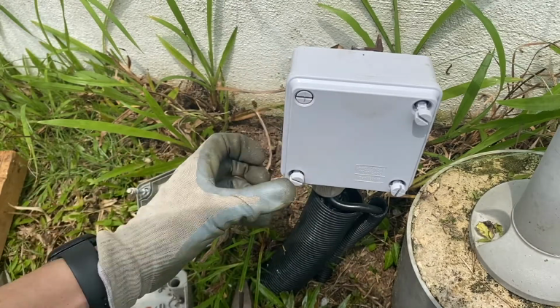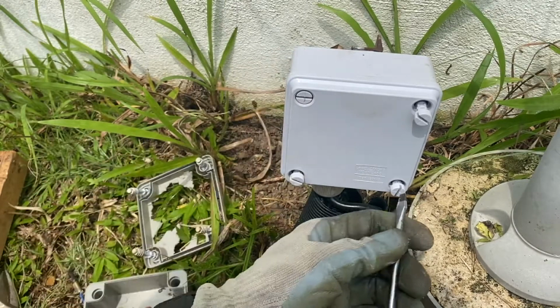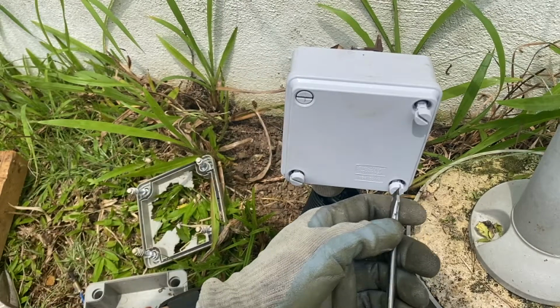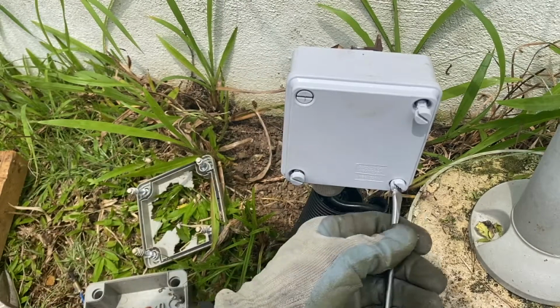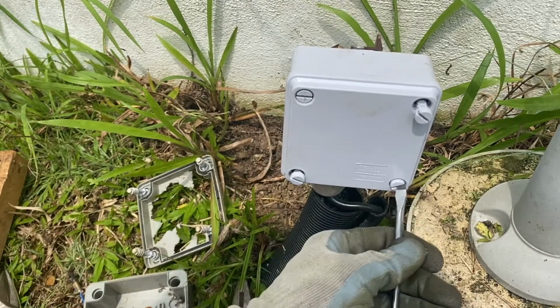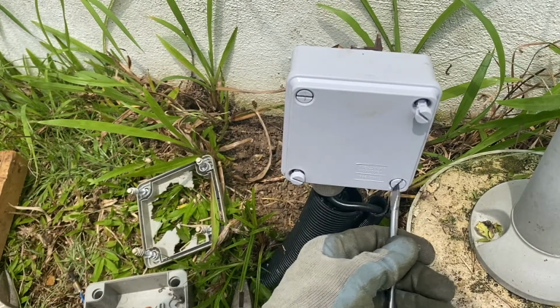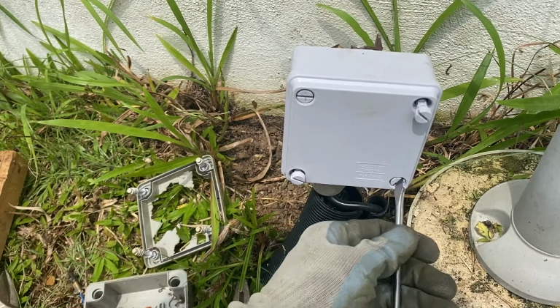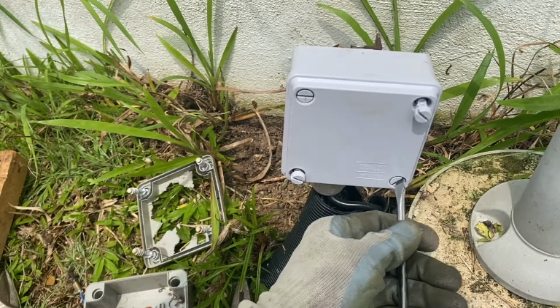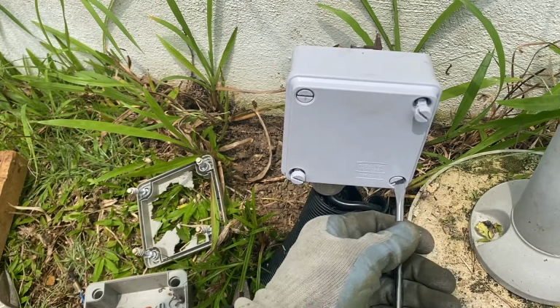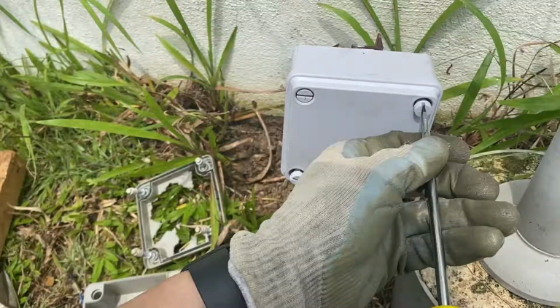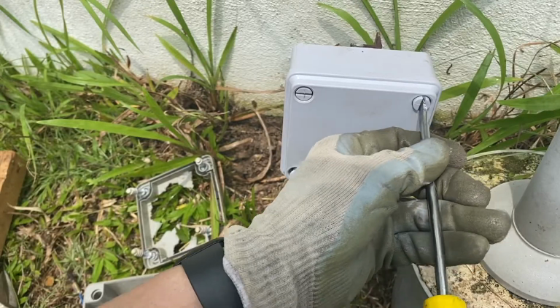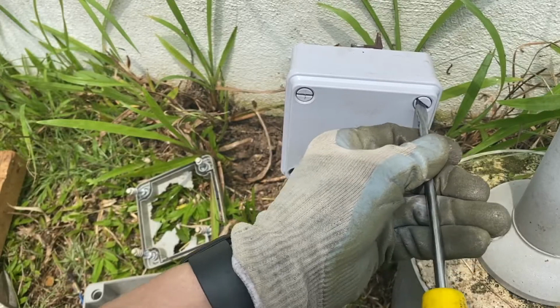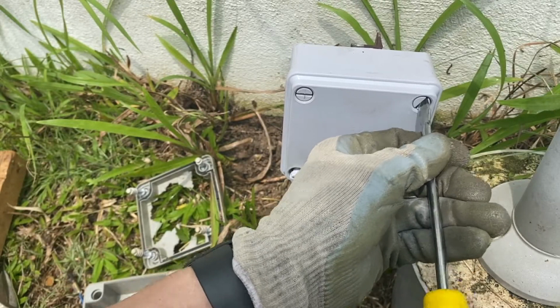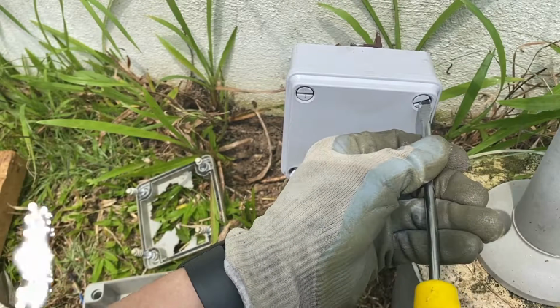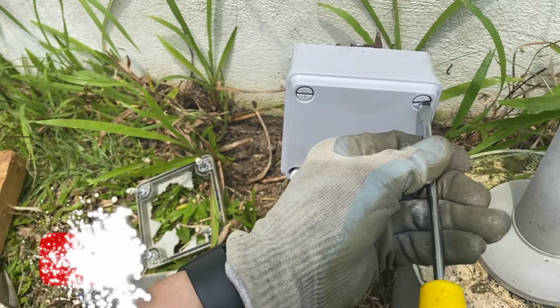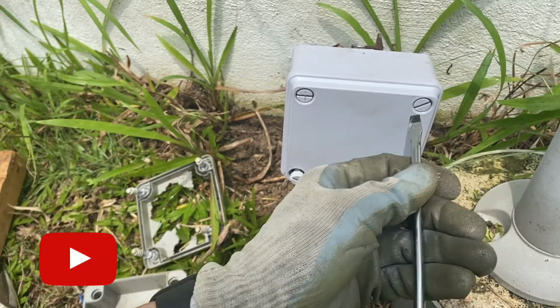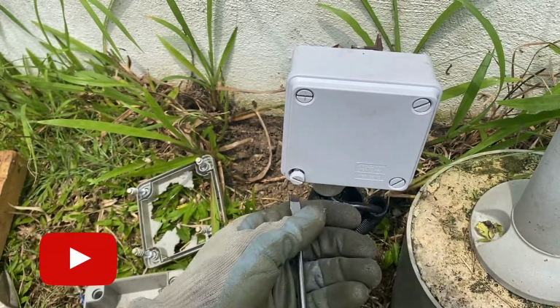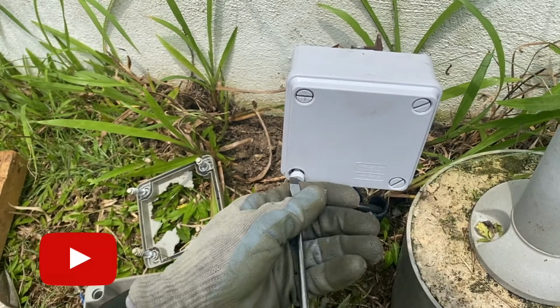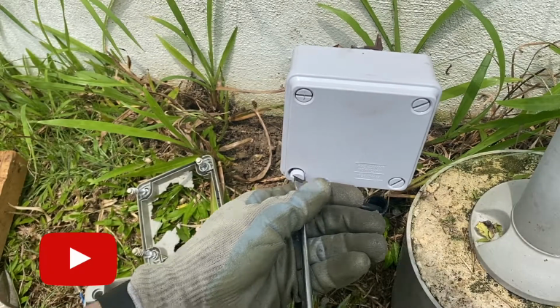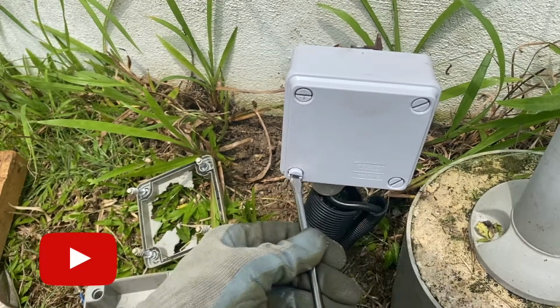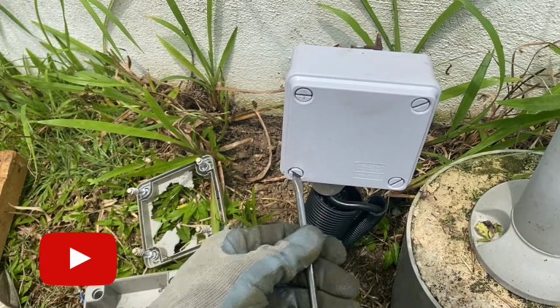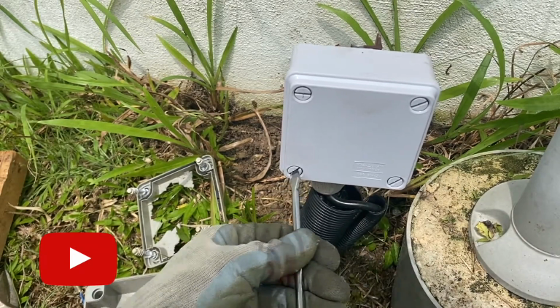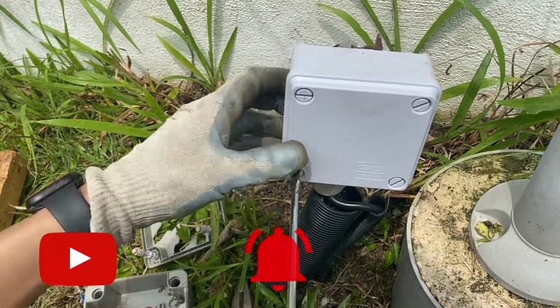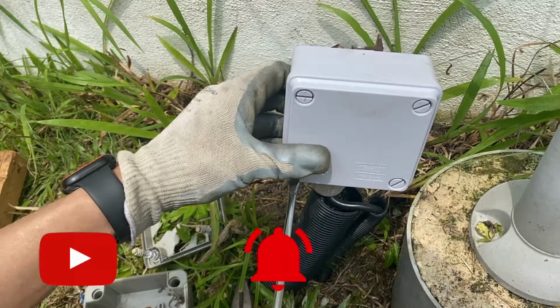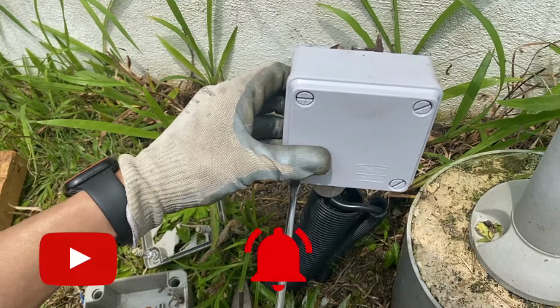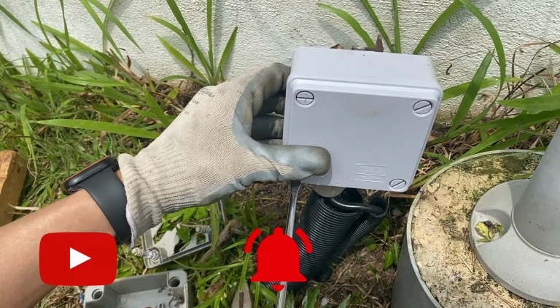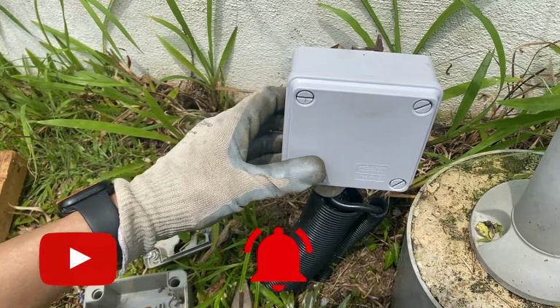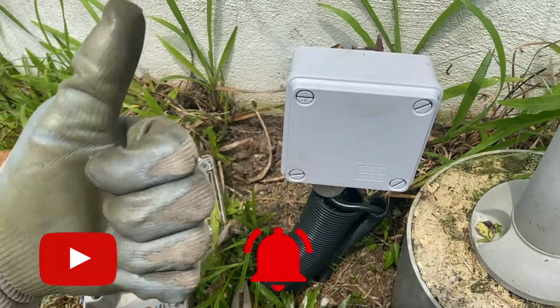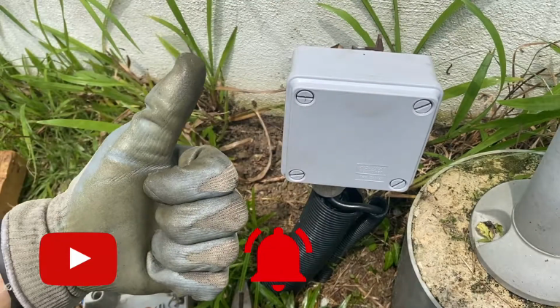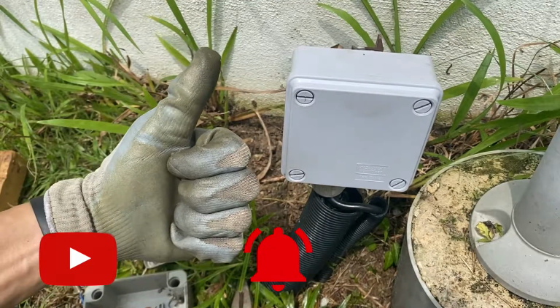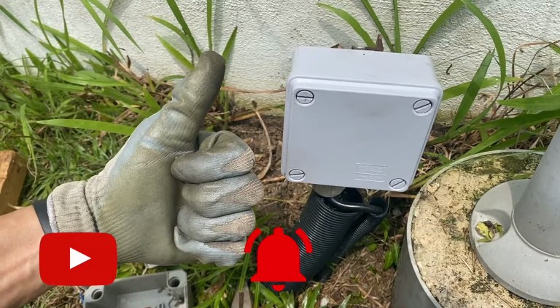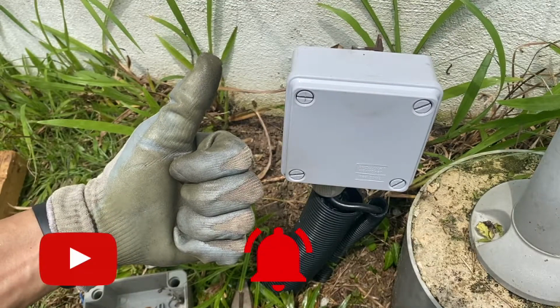A new junction box with cable gland, properly installed. If this is your first time watching, please subscribe to my channel and press the bell button twice to get notified of my new videos. I appreciate a thumbs up — until then, see you in my next video, bye!